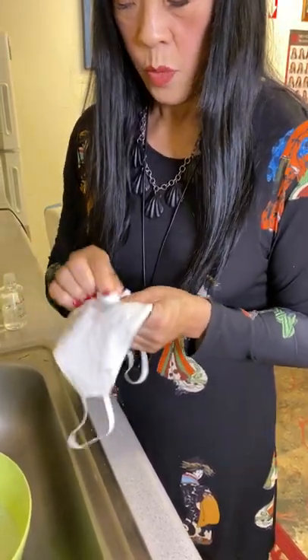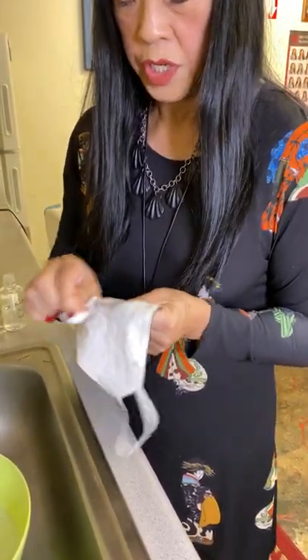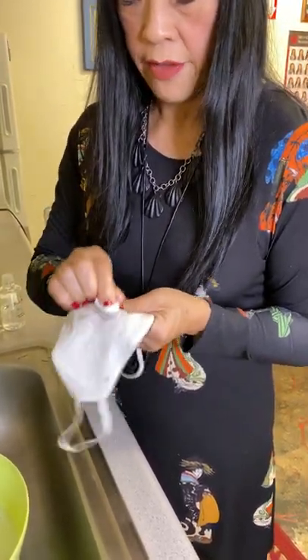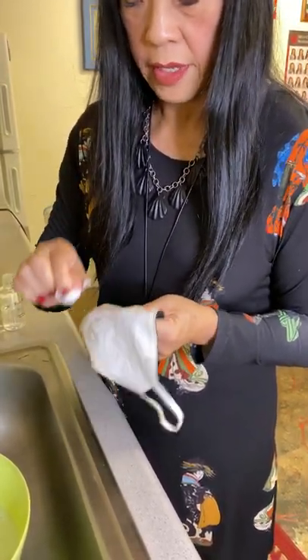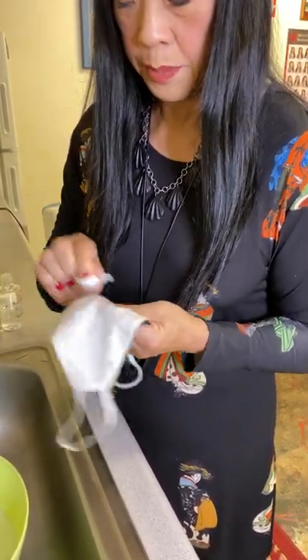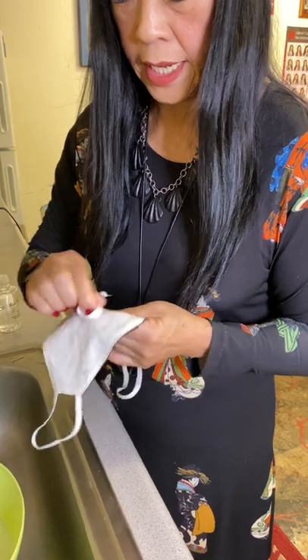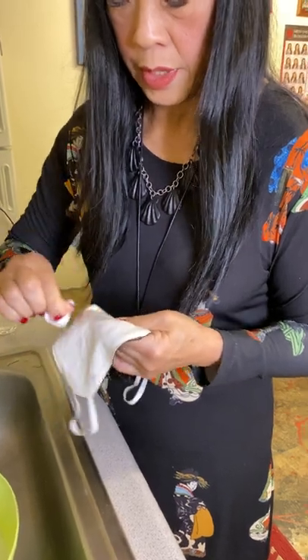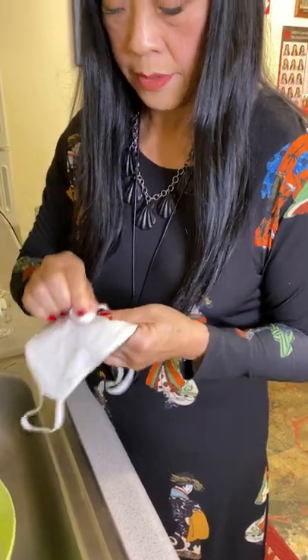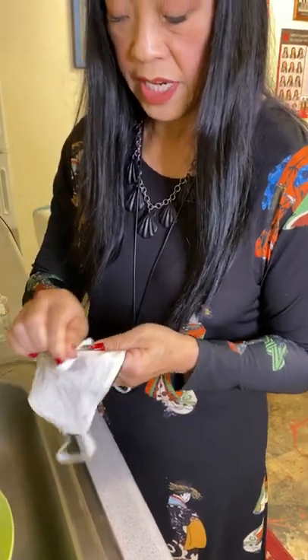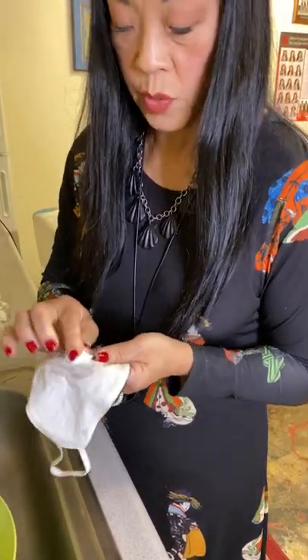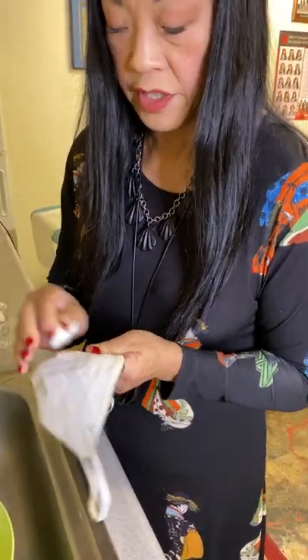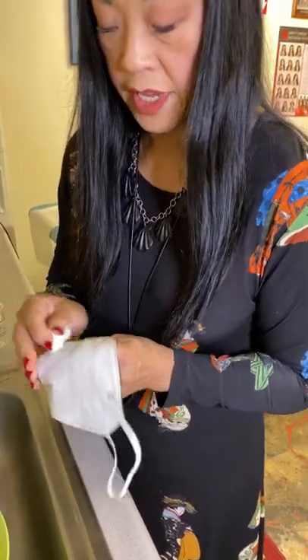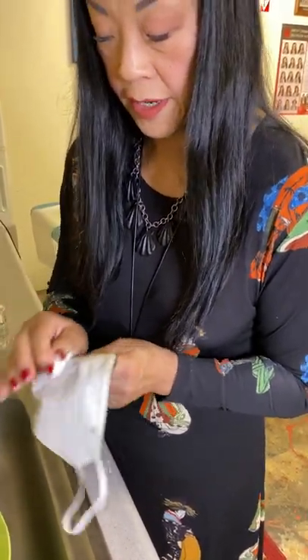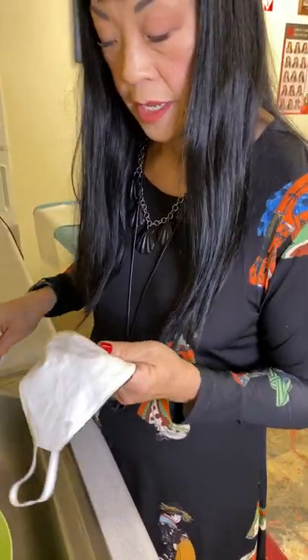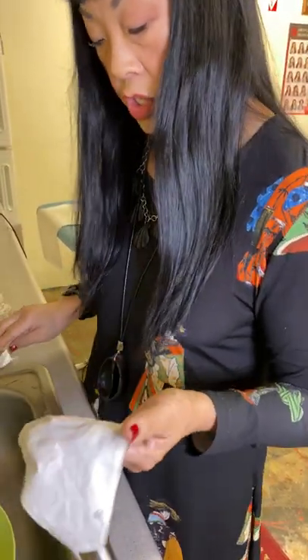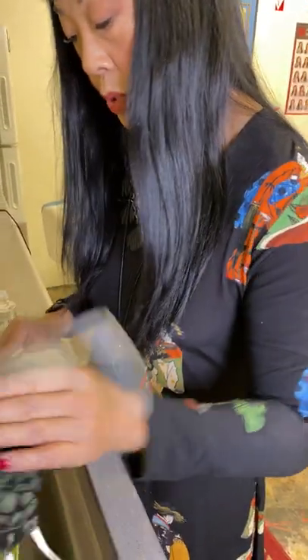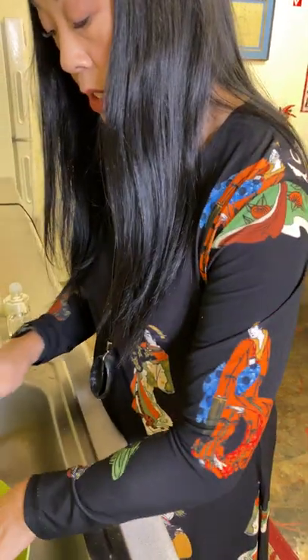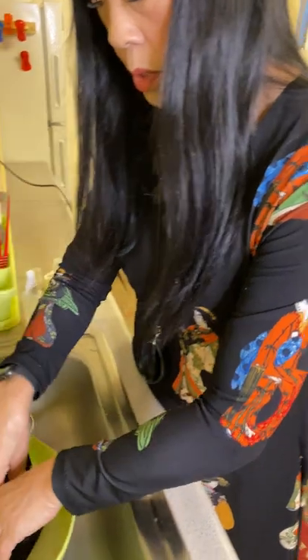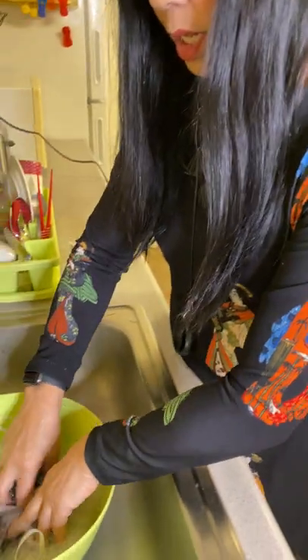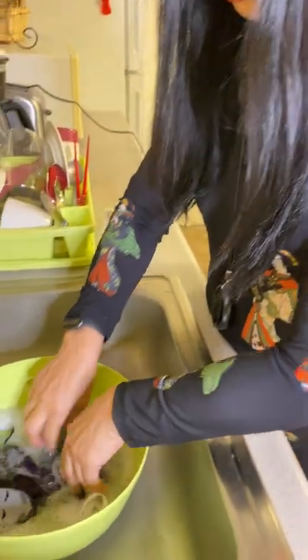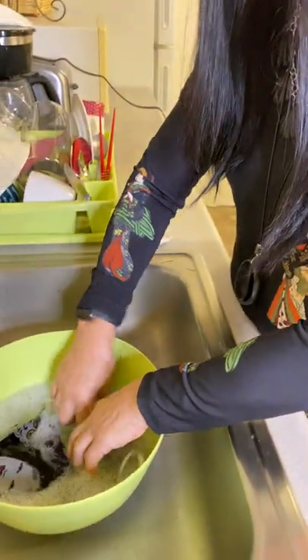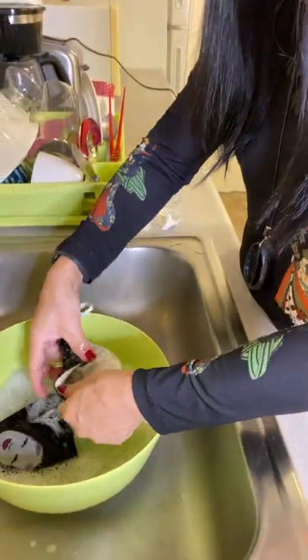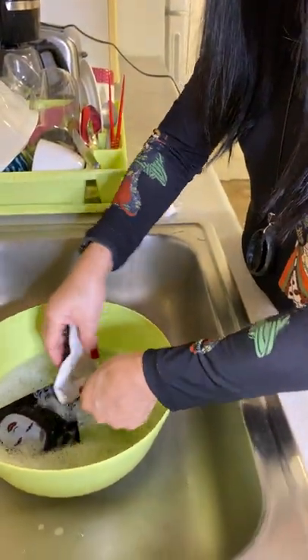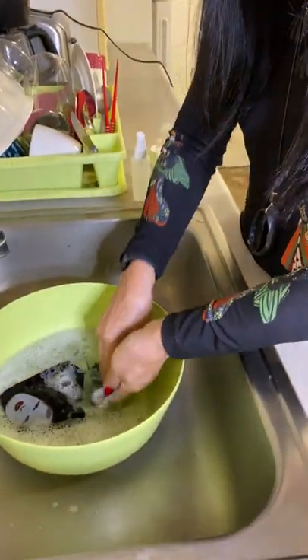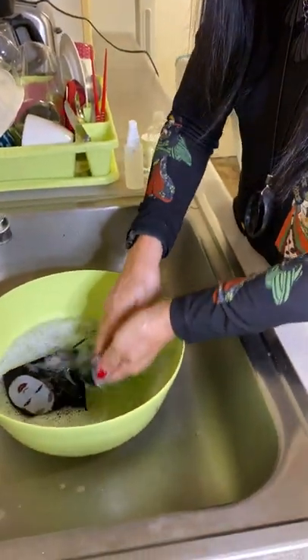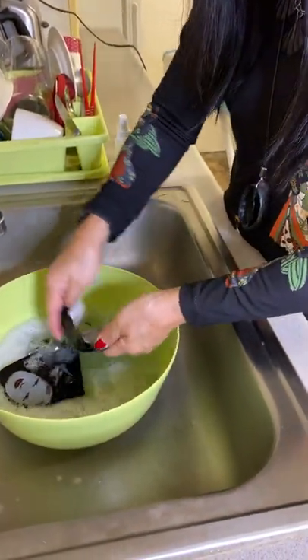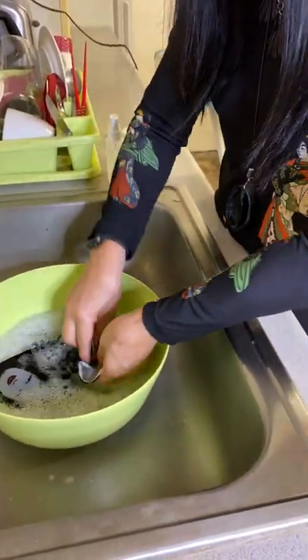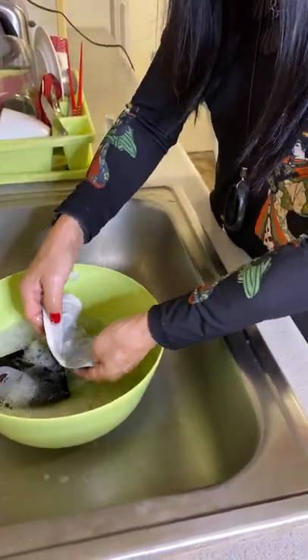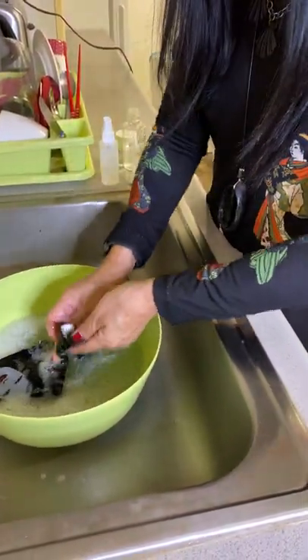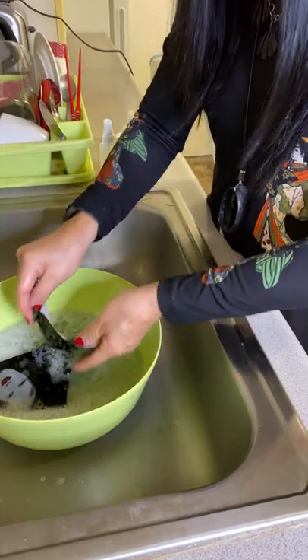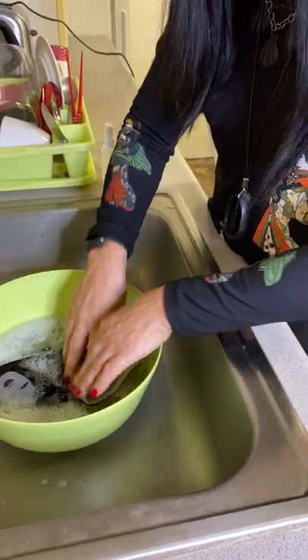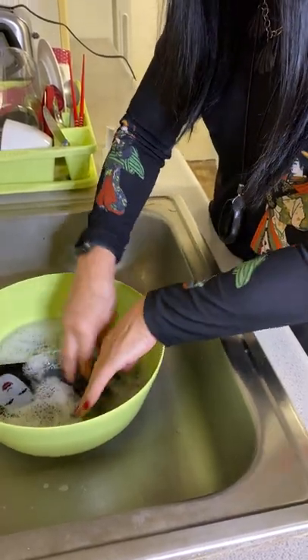Once you get off the lipstick or the foundation, whatever is on there, you can just put it into a dish of soapy water and let it soak, and the rest of it will come clean.